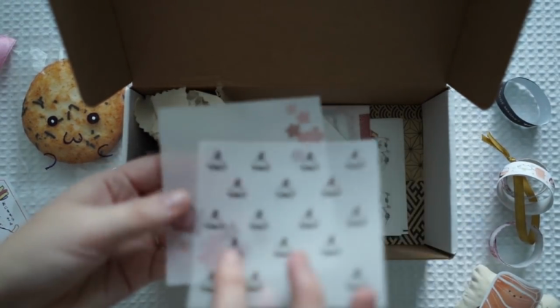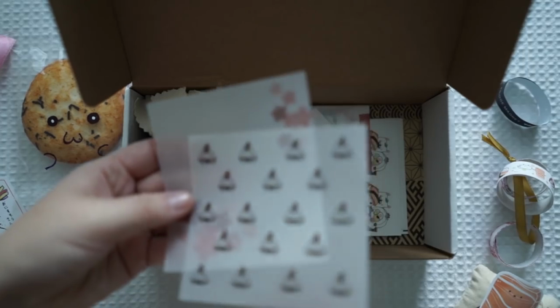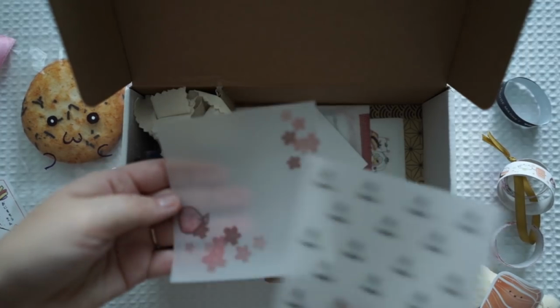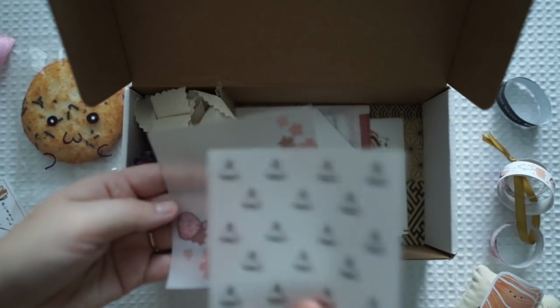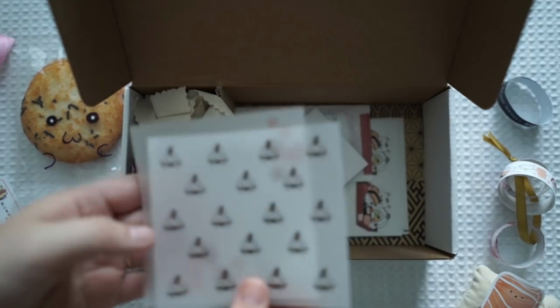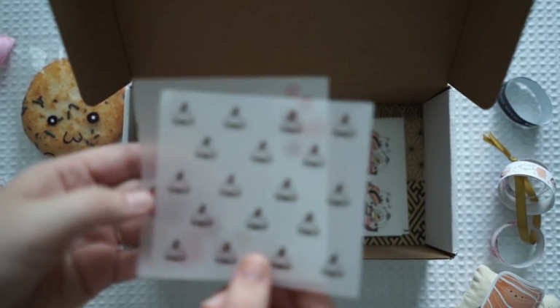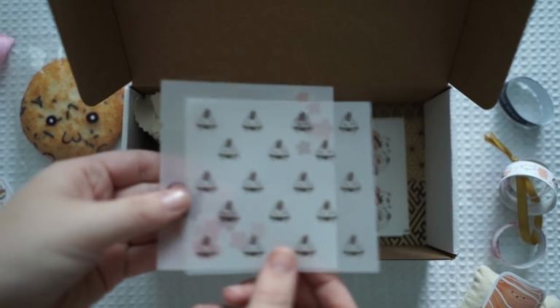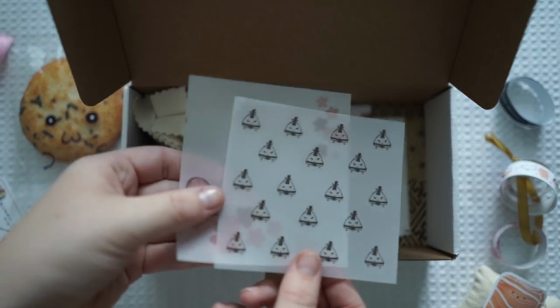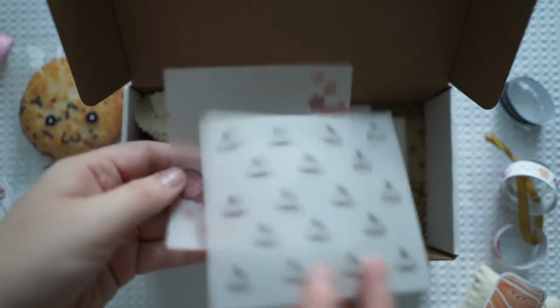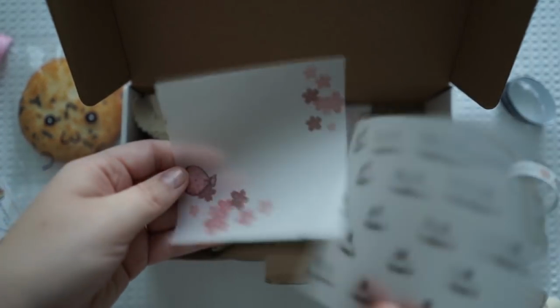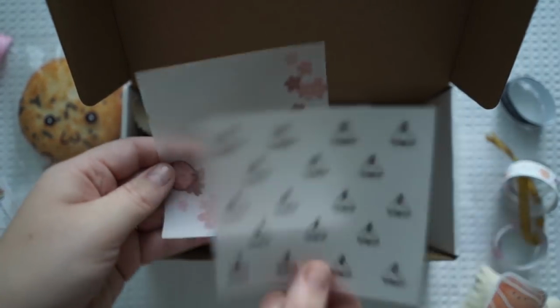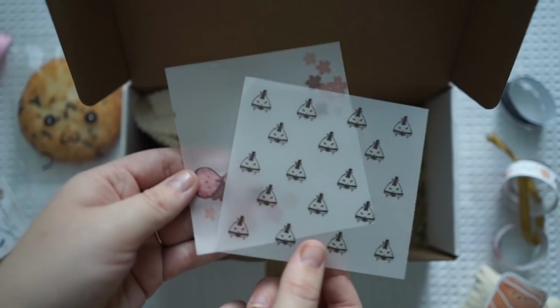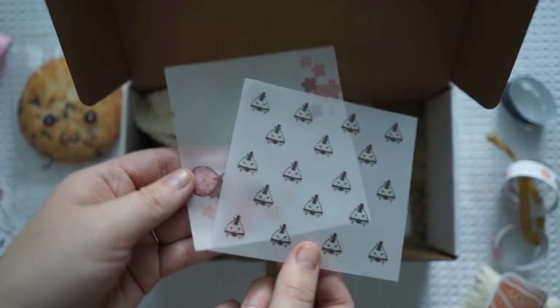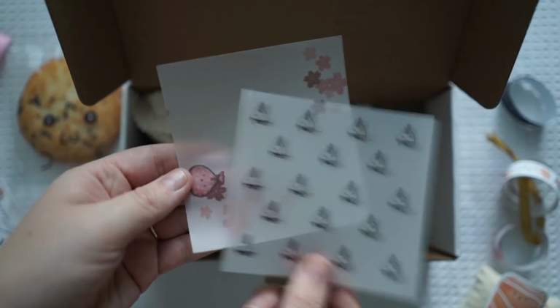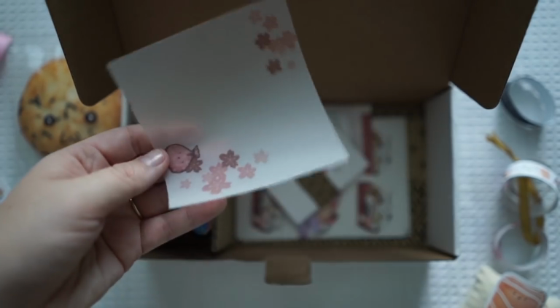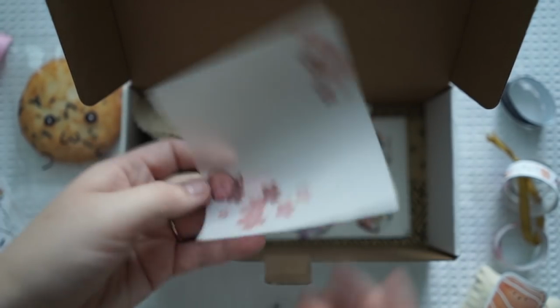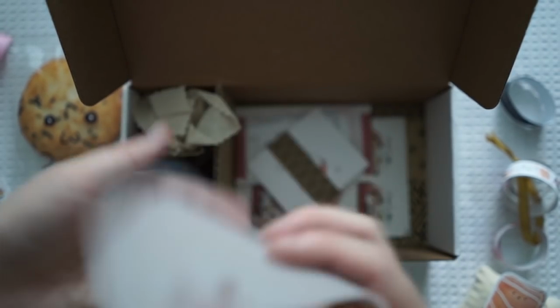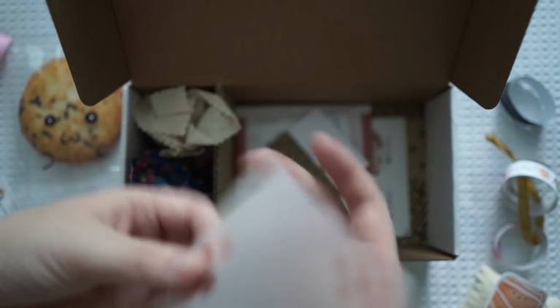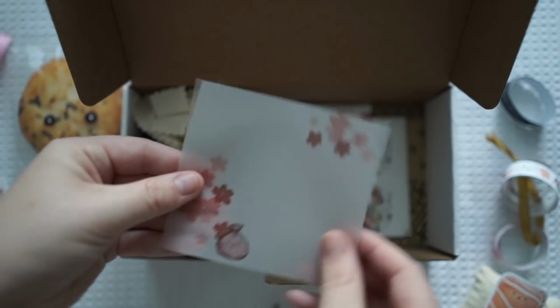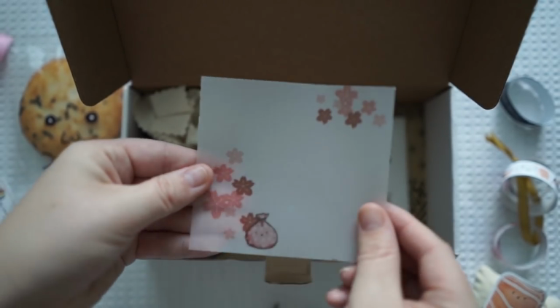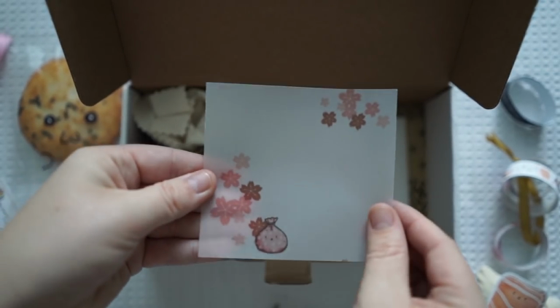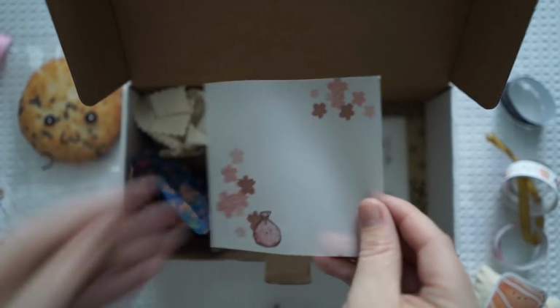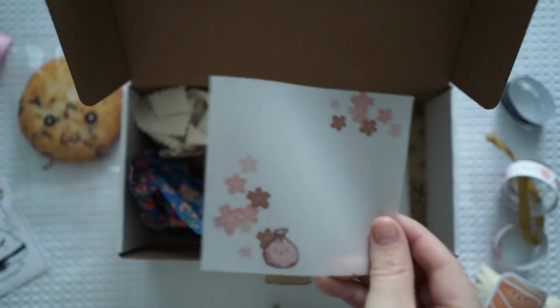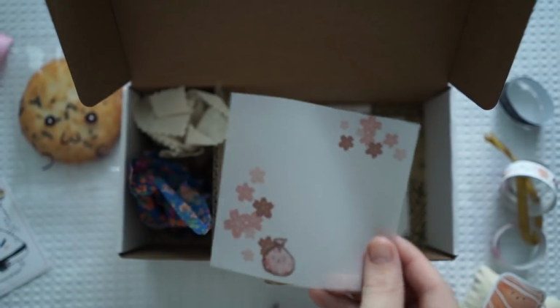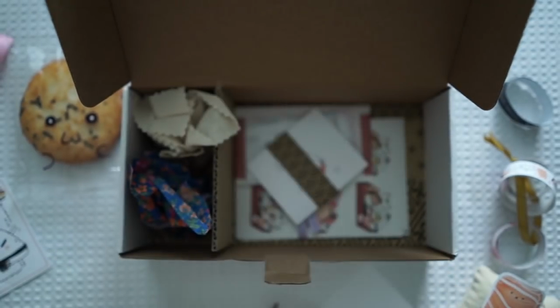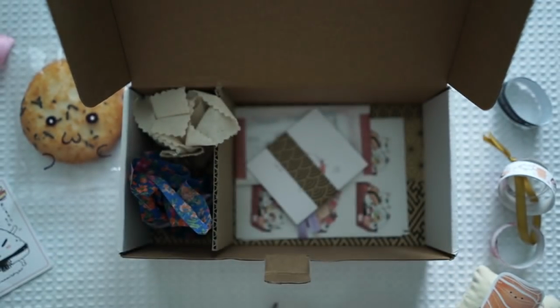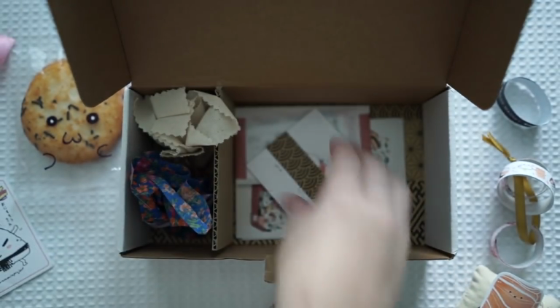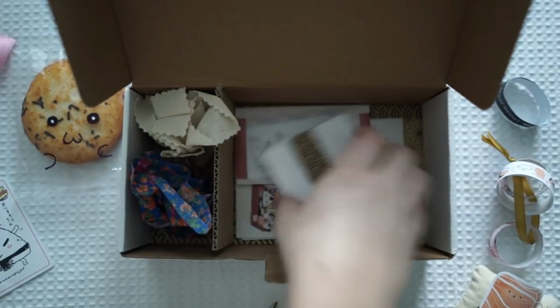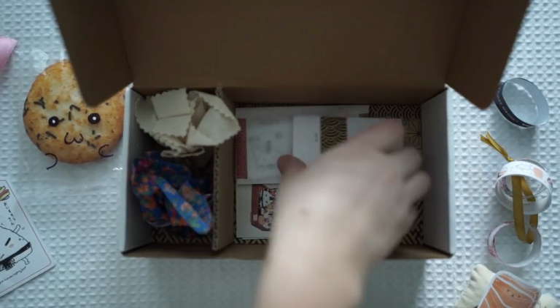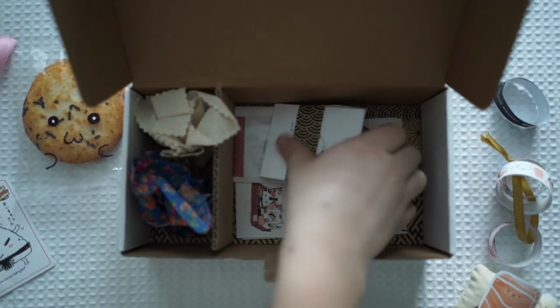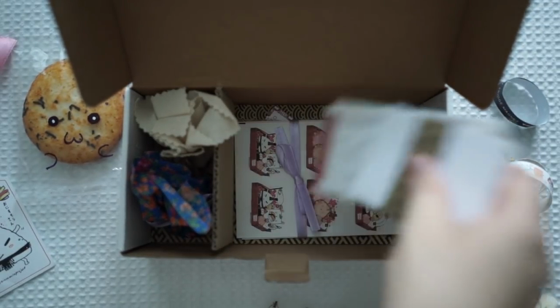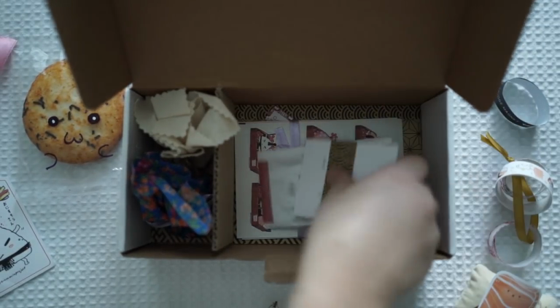We've got this beautiful see-through paper and again it's that really cool design. And a little — oh I love this. This all looks so beautiful.